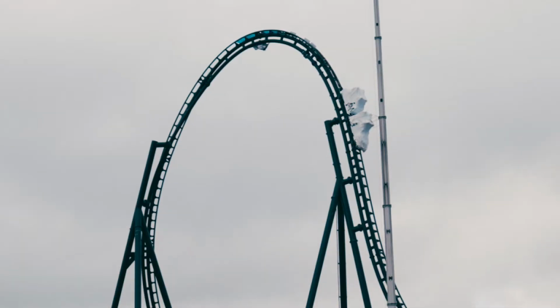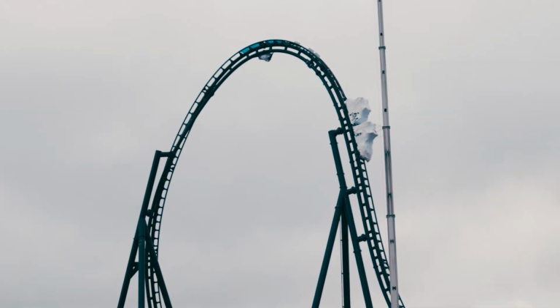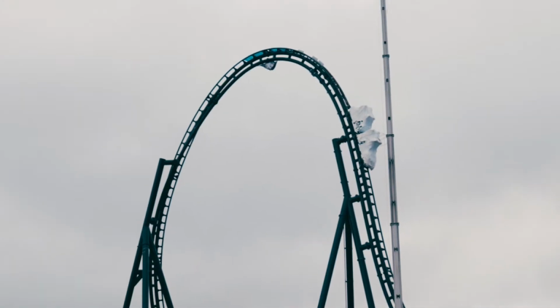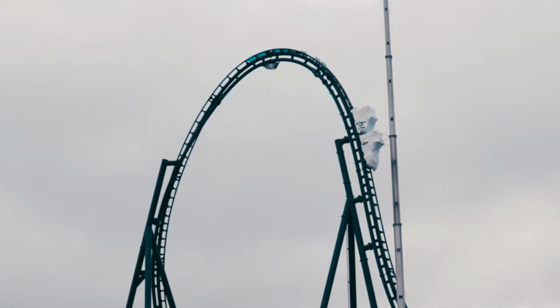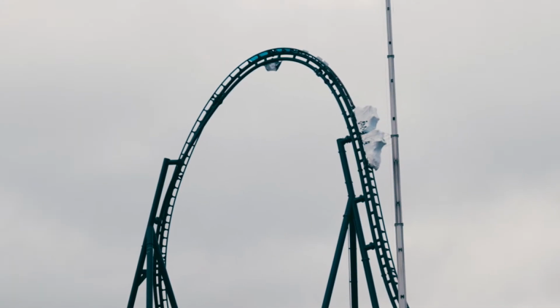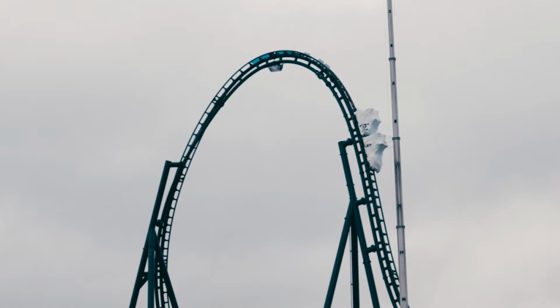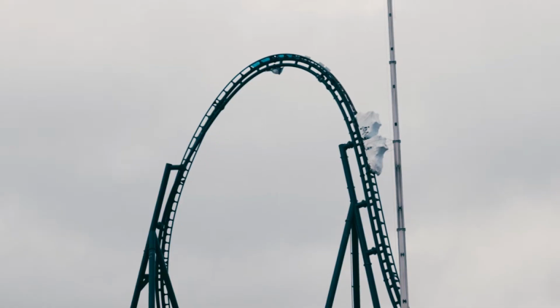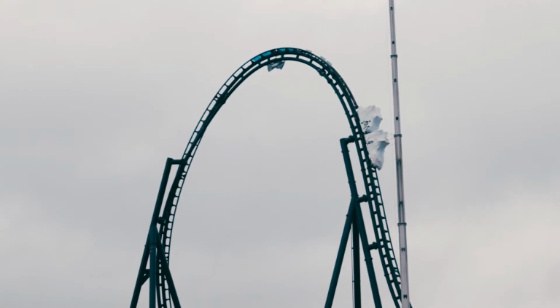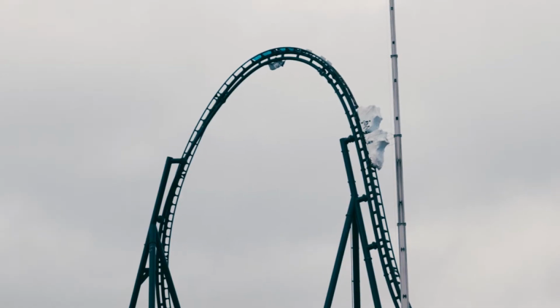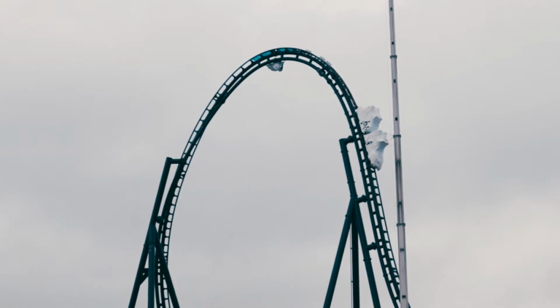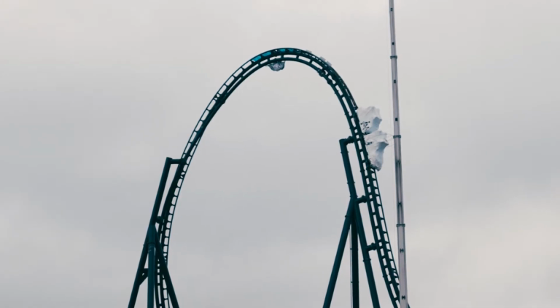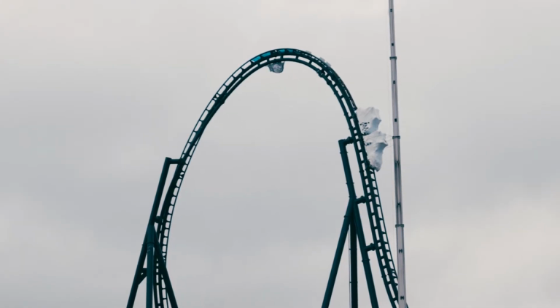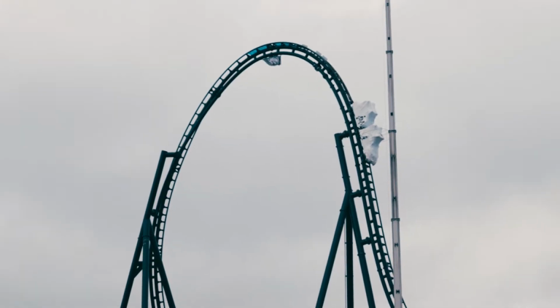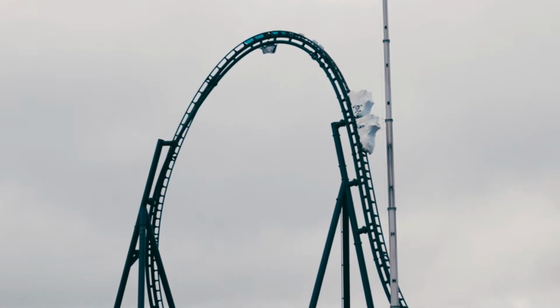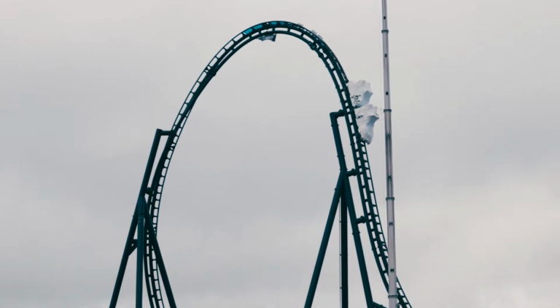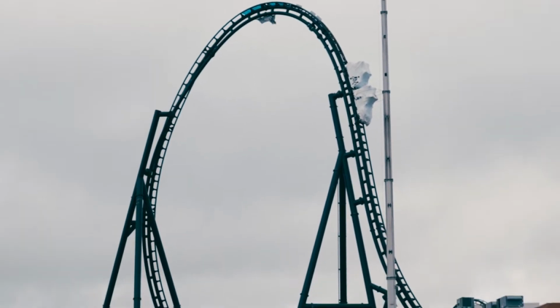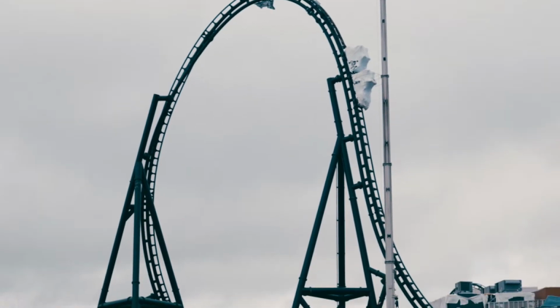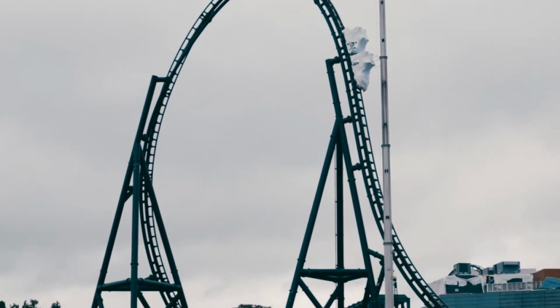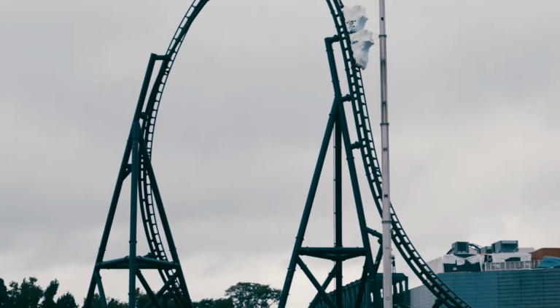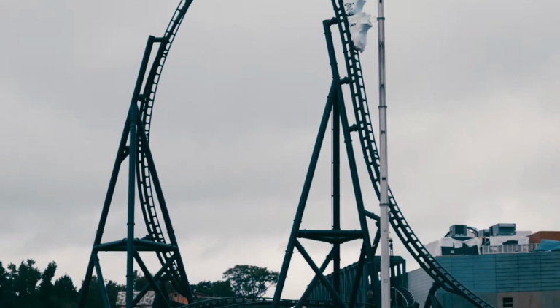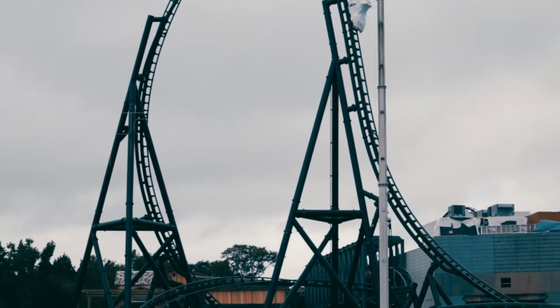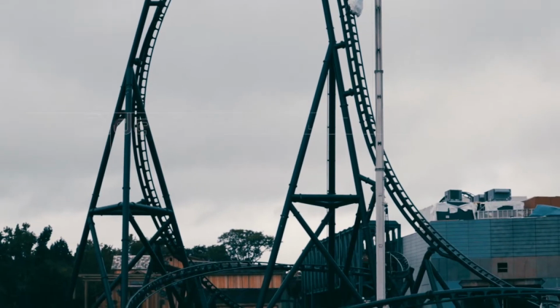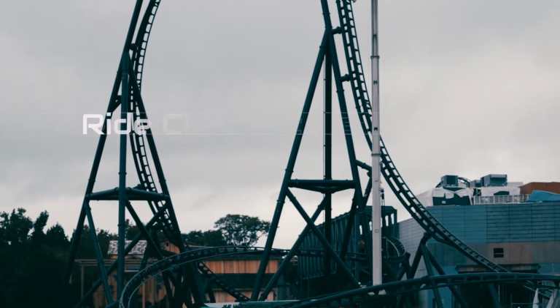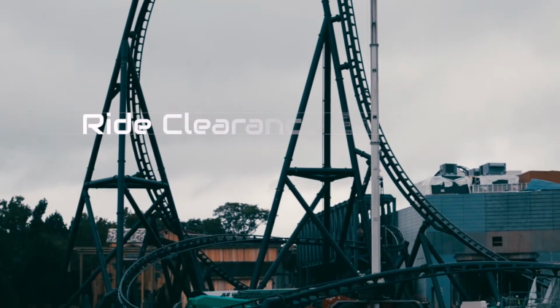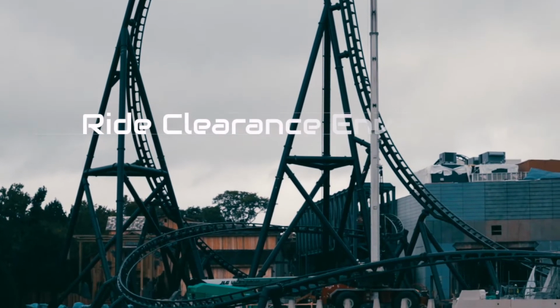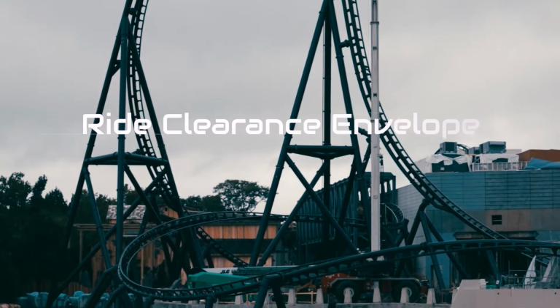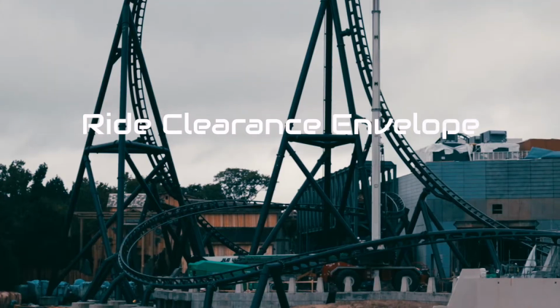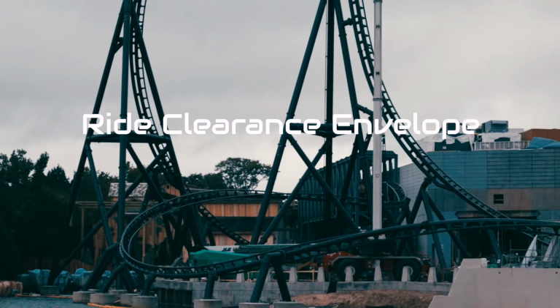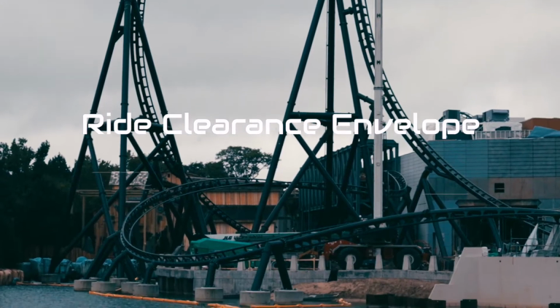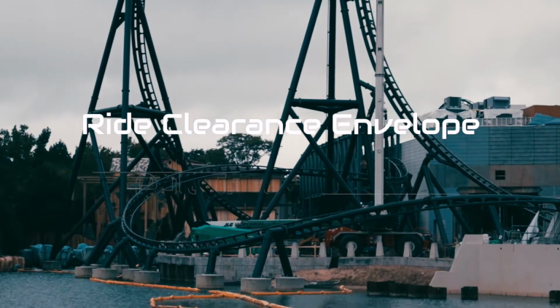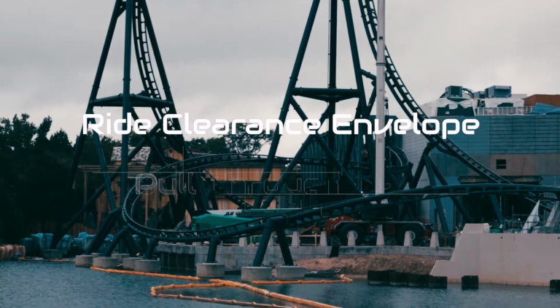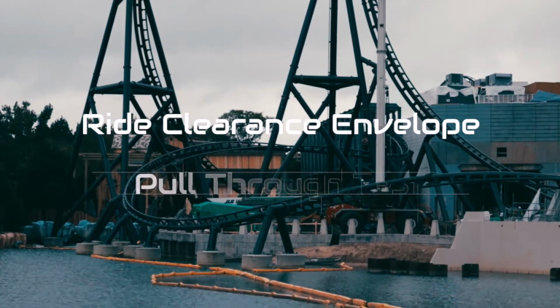Hello everyone and welcome back to Theme Park Technology. Today's video will be covering ride clearance envelopes and roller coaster pull-through tests.